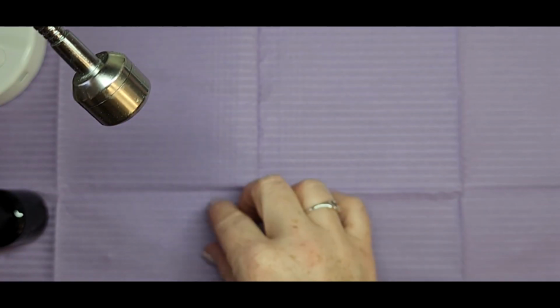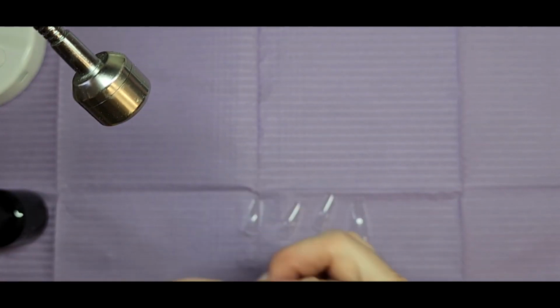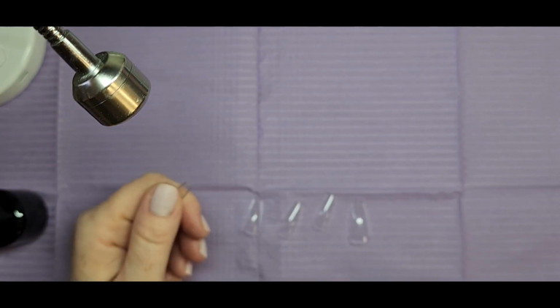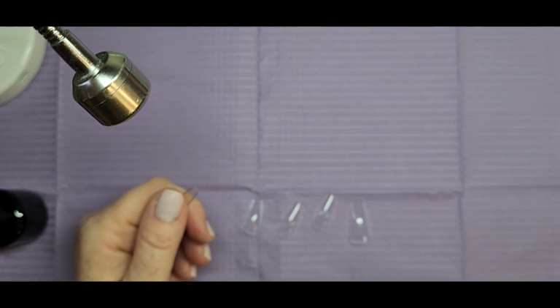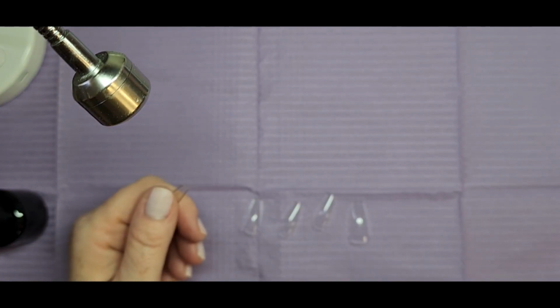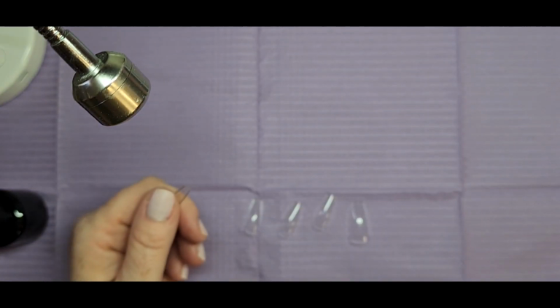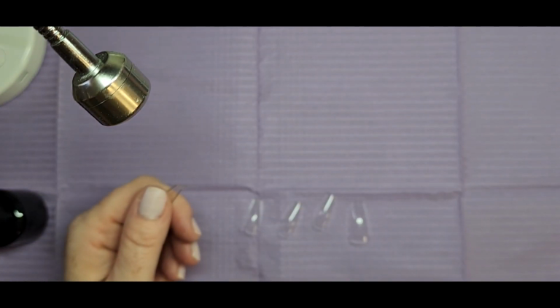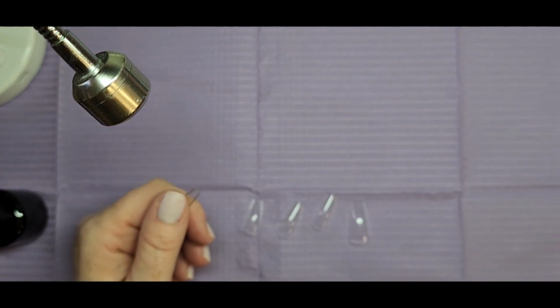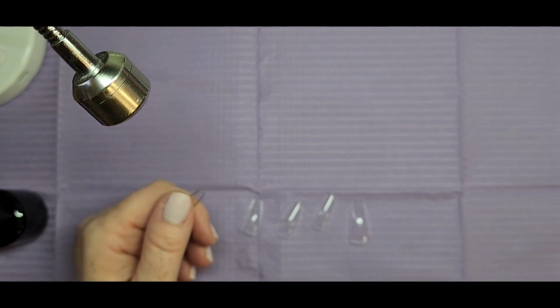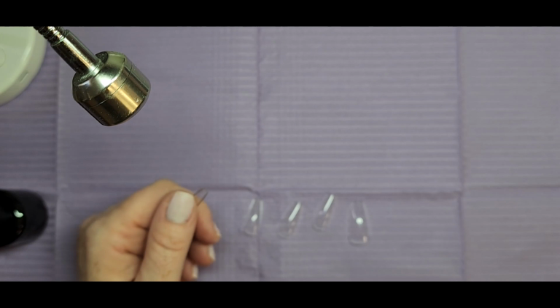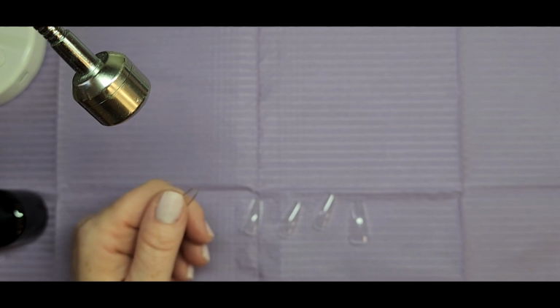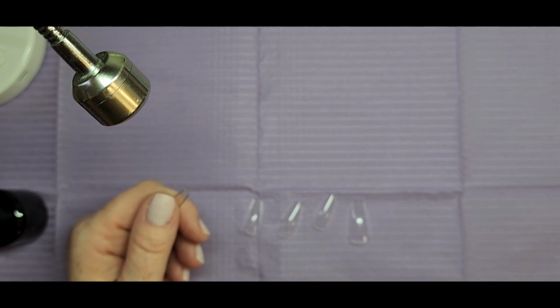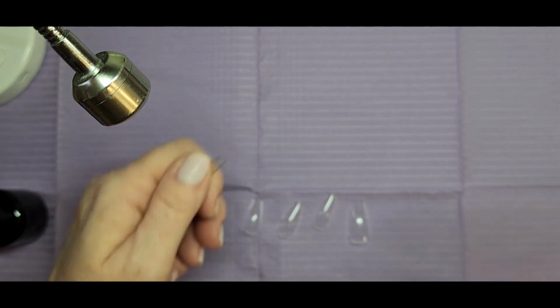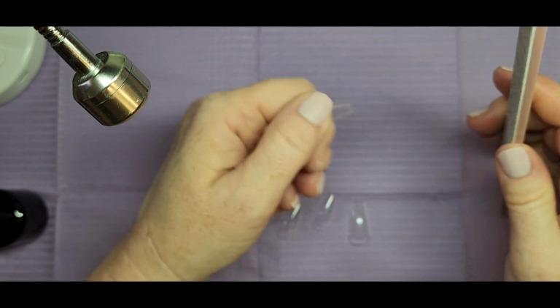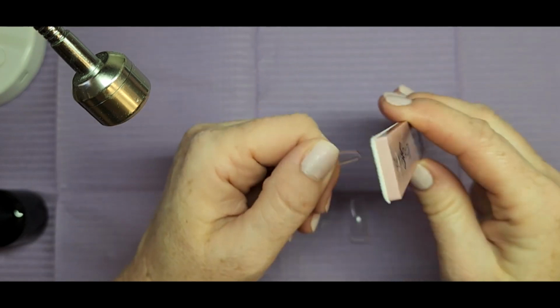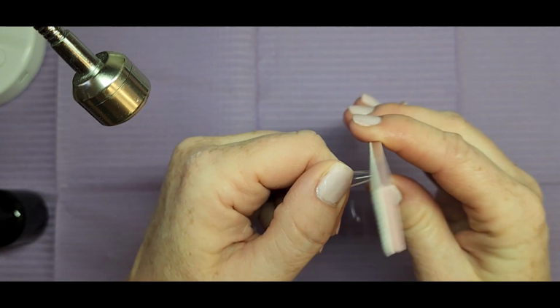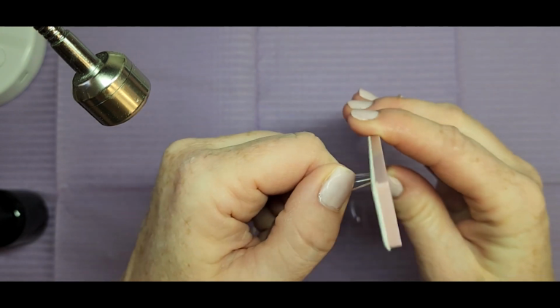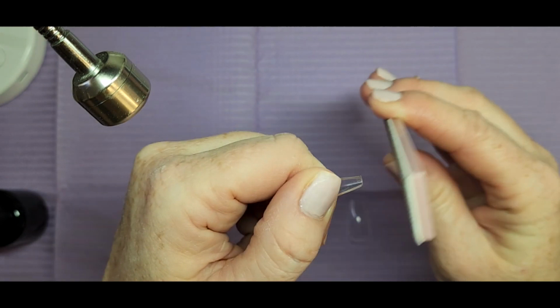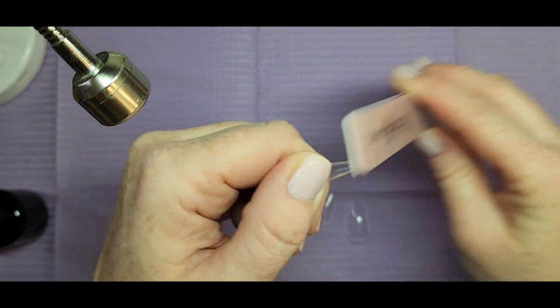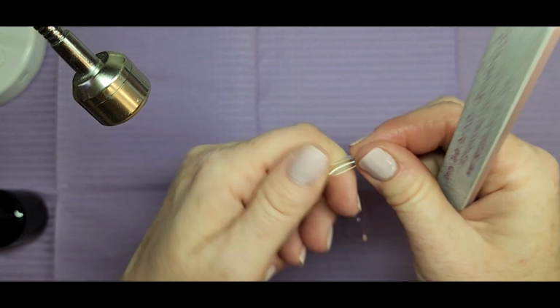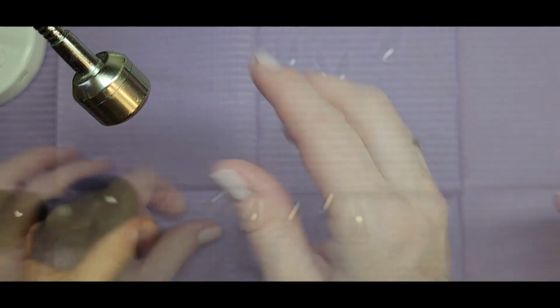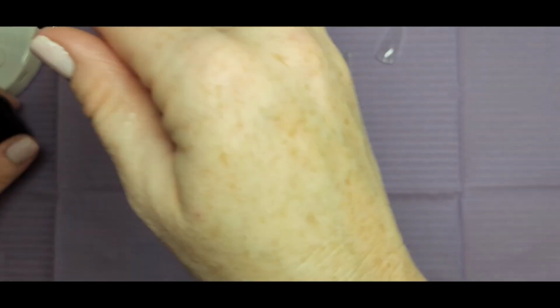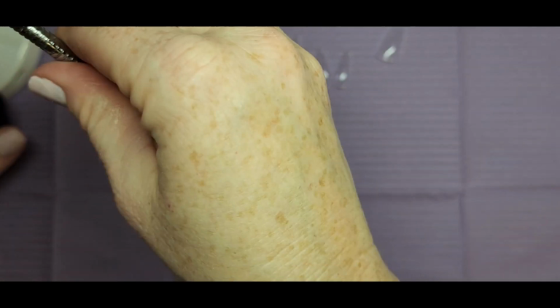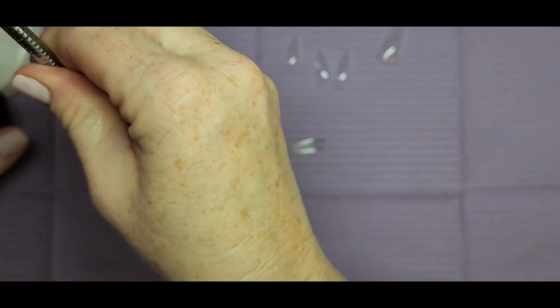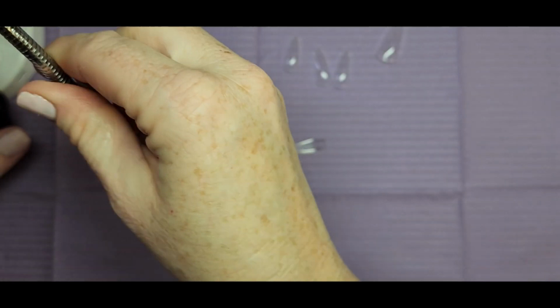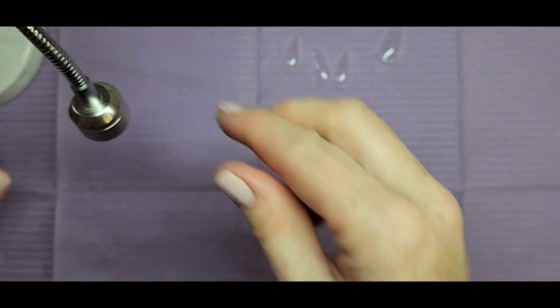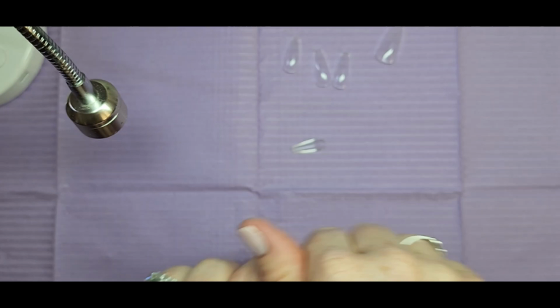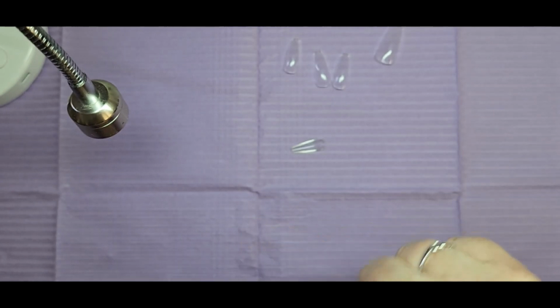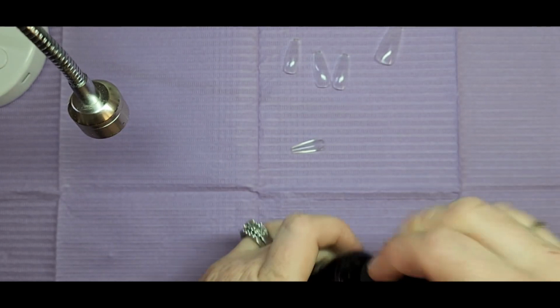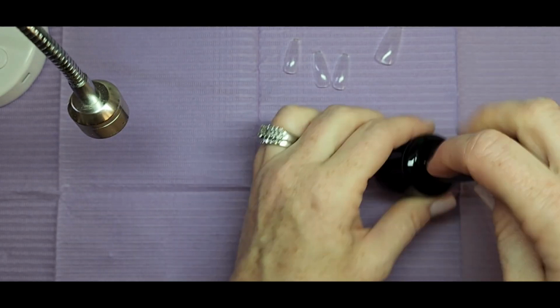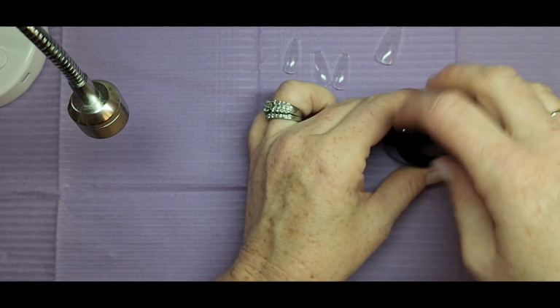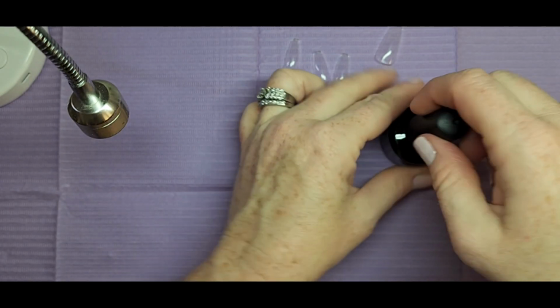I'm just going to take my file and file off that little plastic part where we tore the tip off — the plastic has that little thing on the end, so I'm just going to file that off.